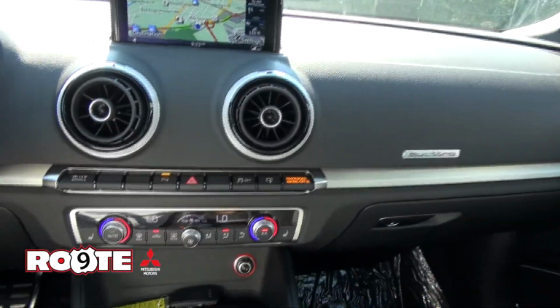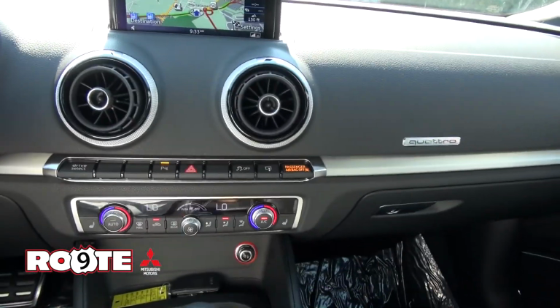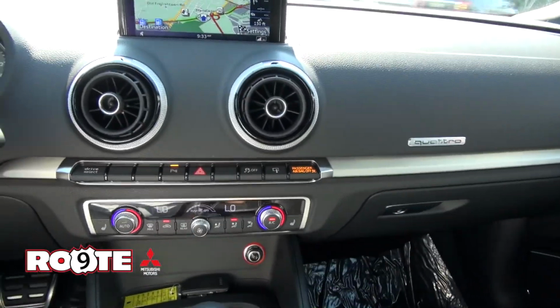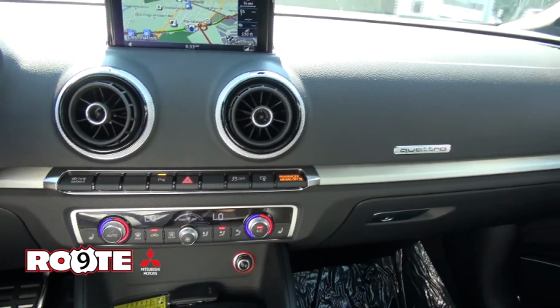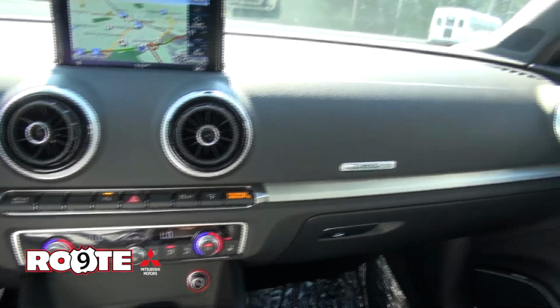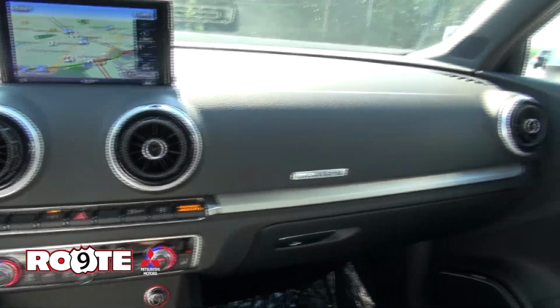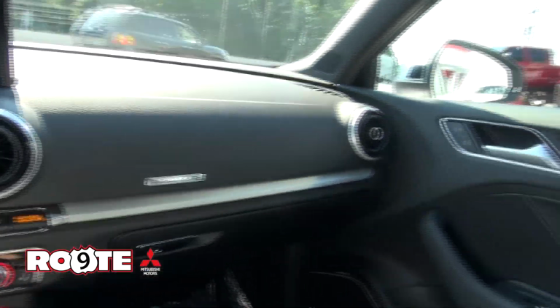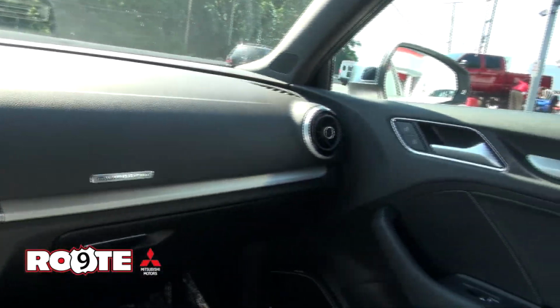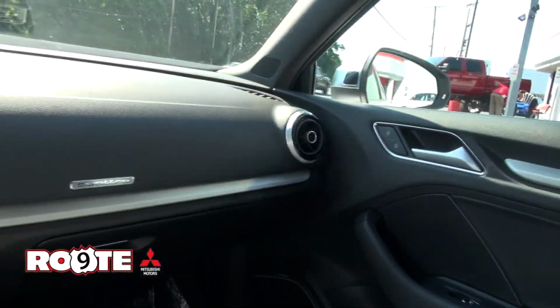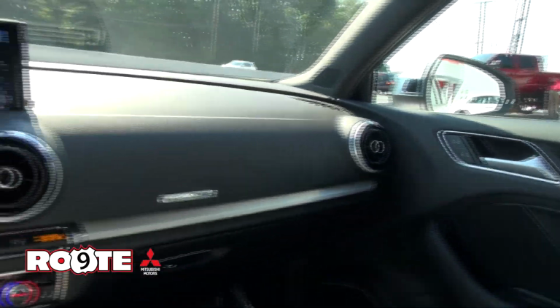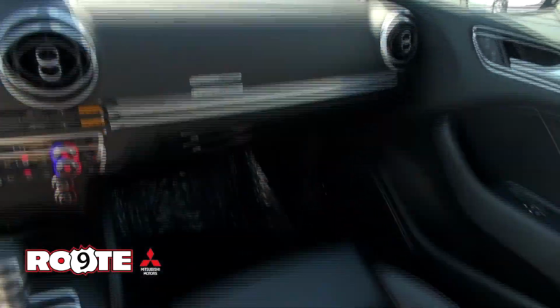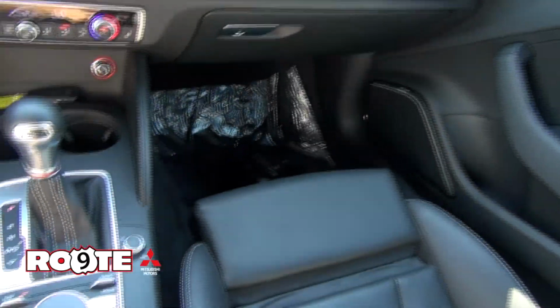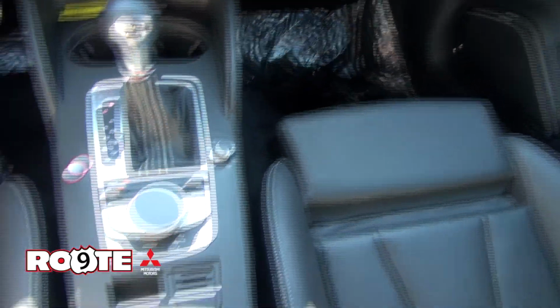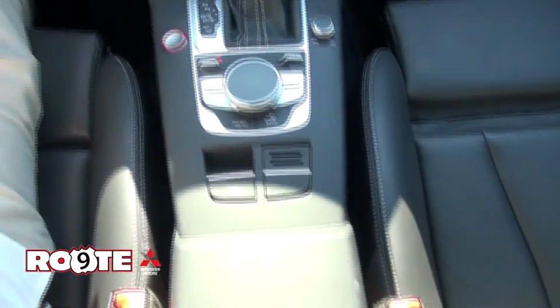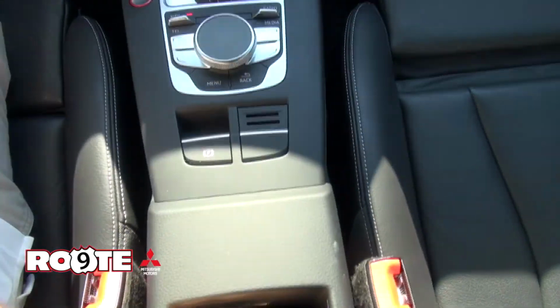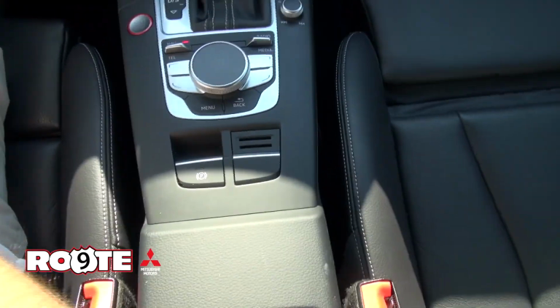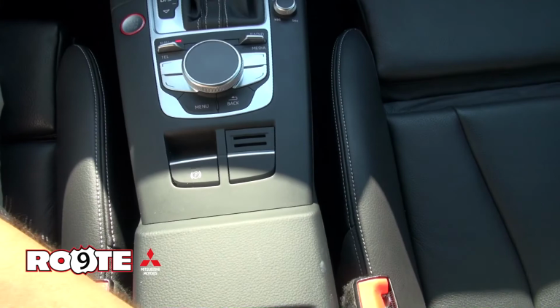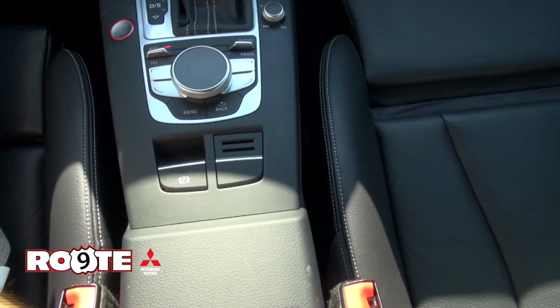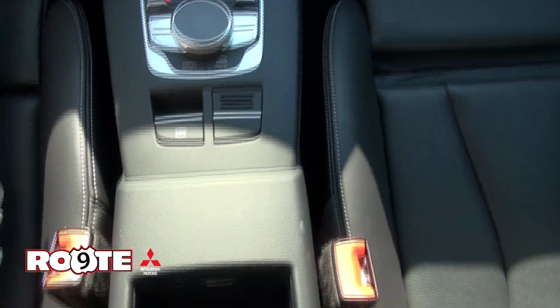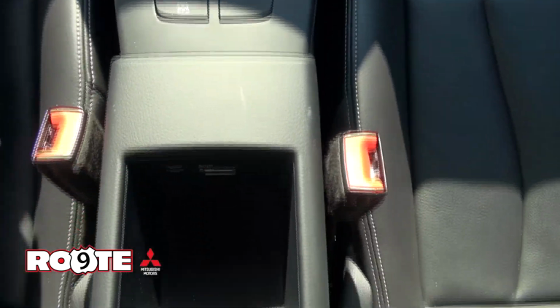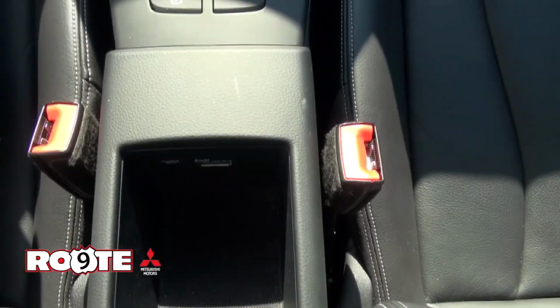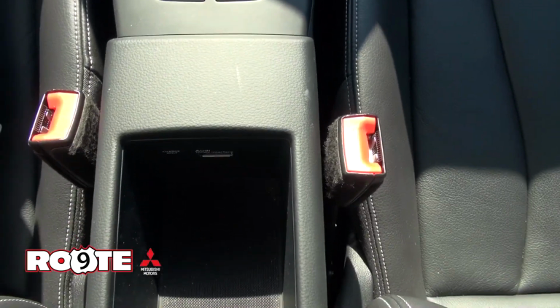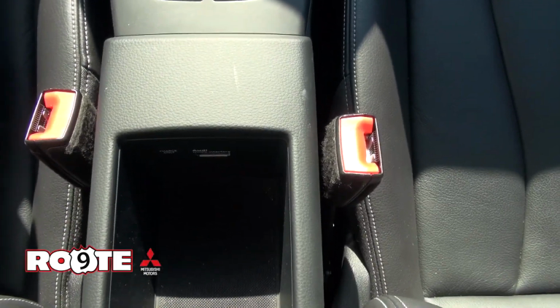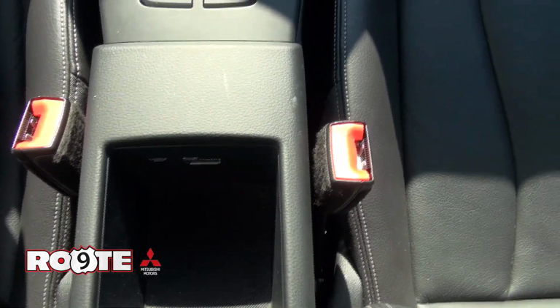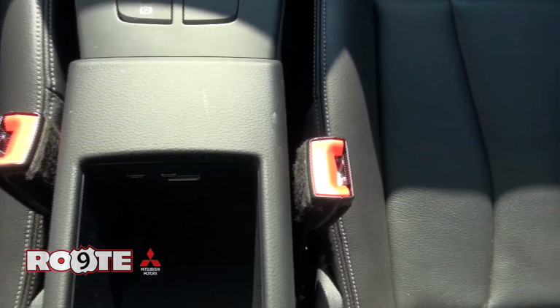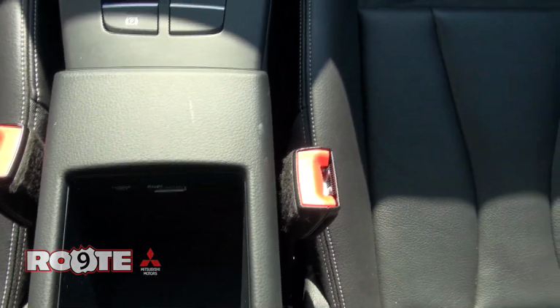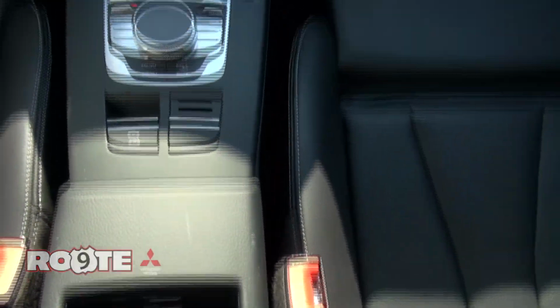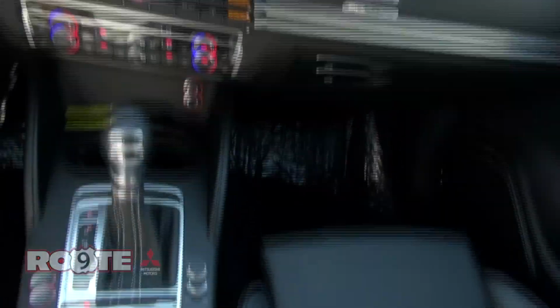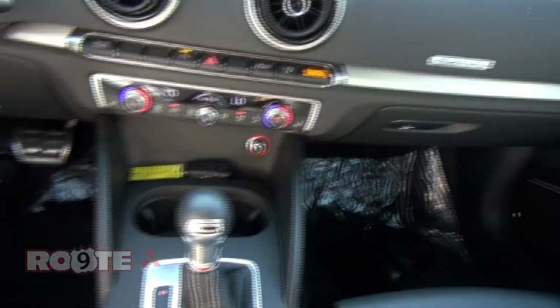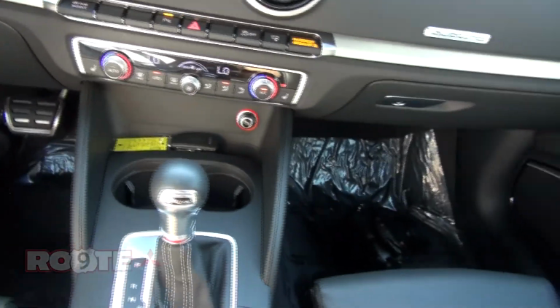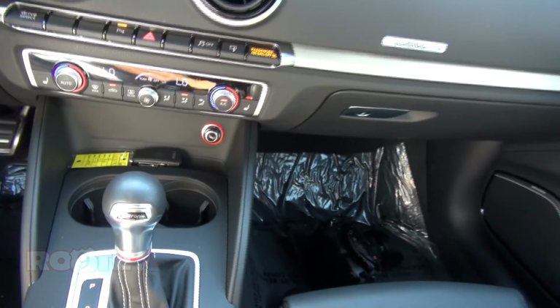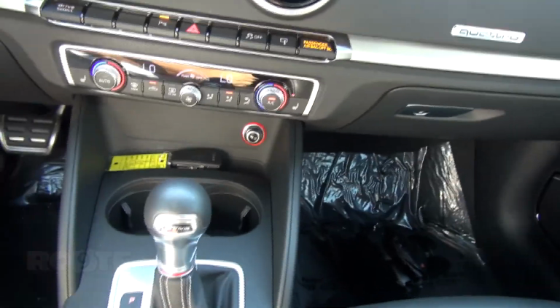Air conditioning is nice and cold because today is a very hot day. In here too you have an Audi interface, and you do have a charge-only plug in there. Of course, there are outlets everywhere.